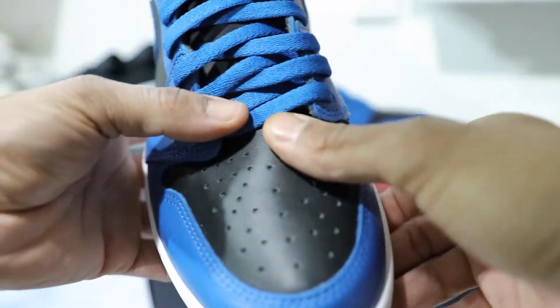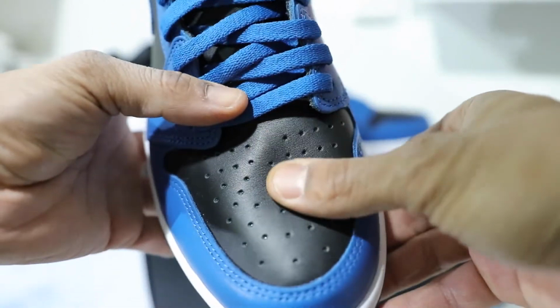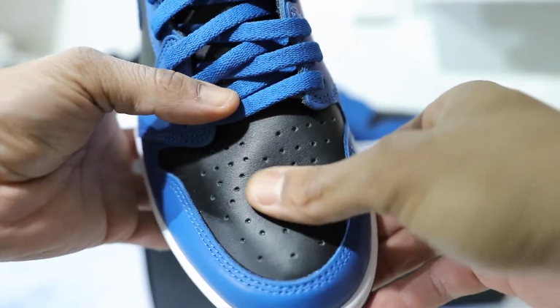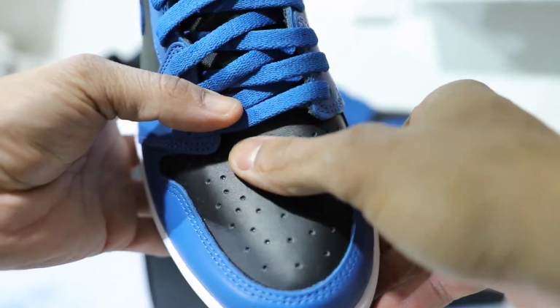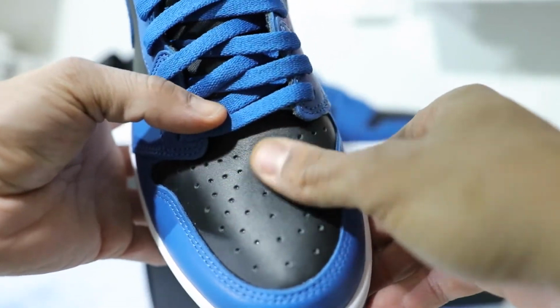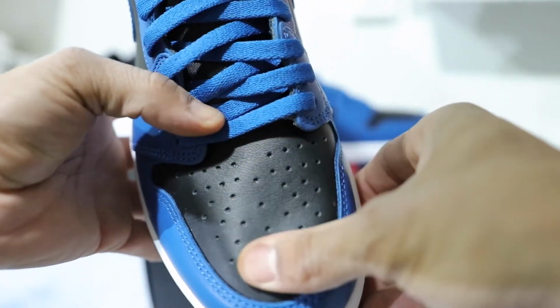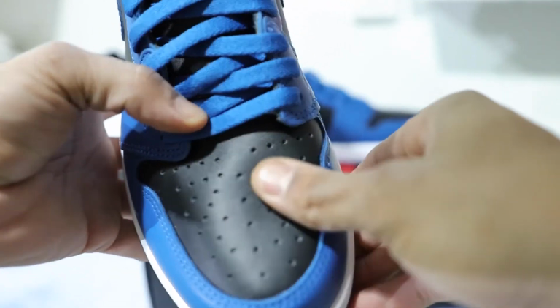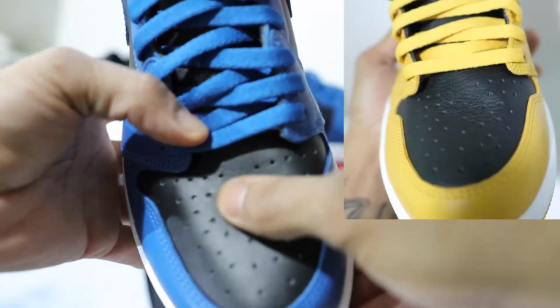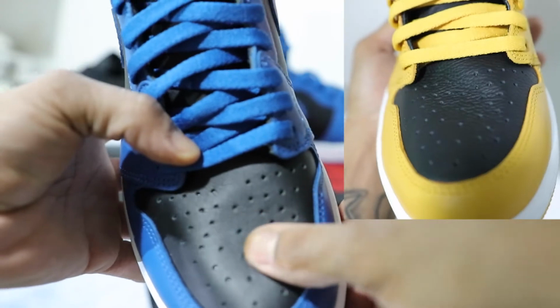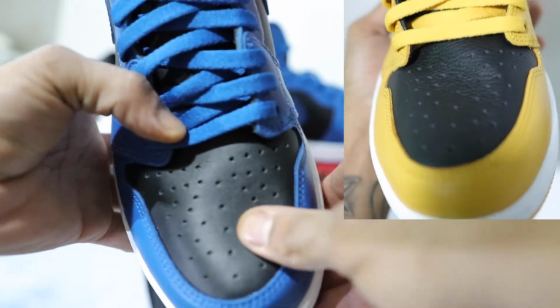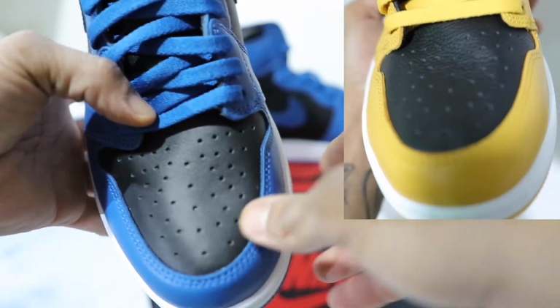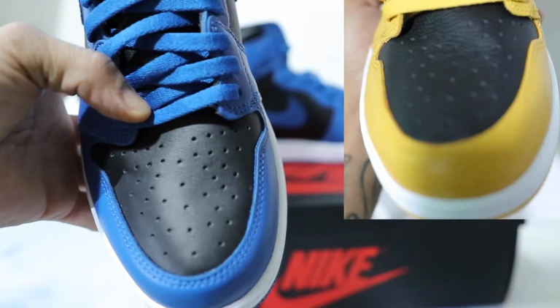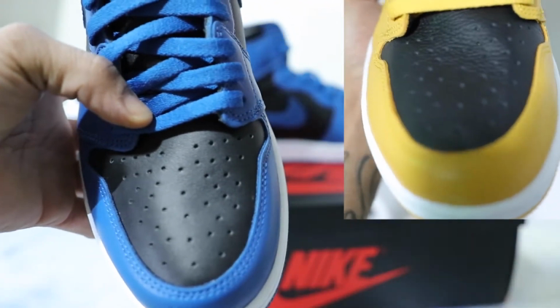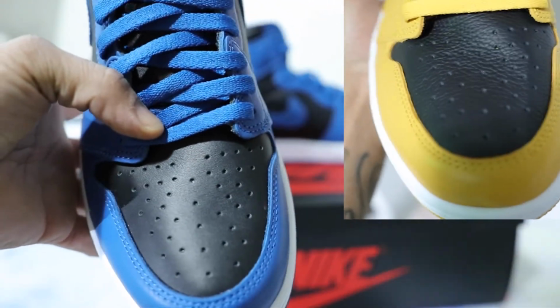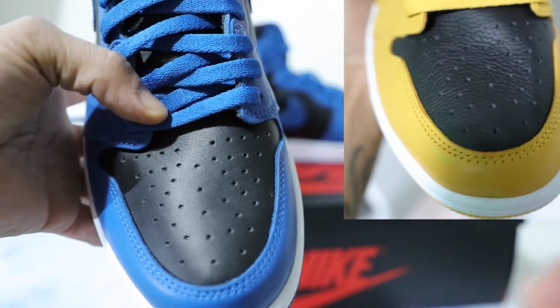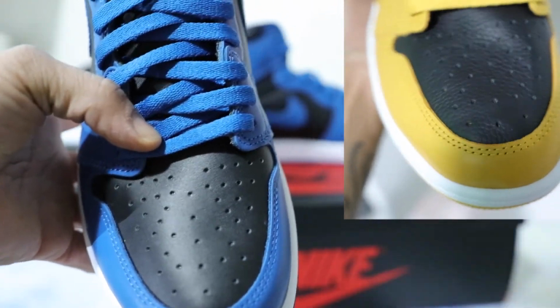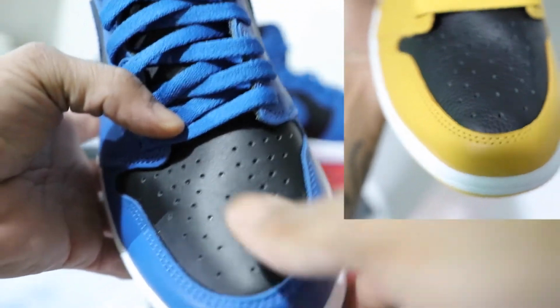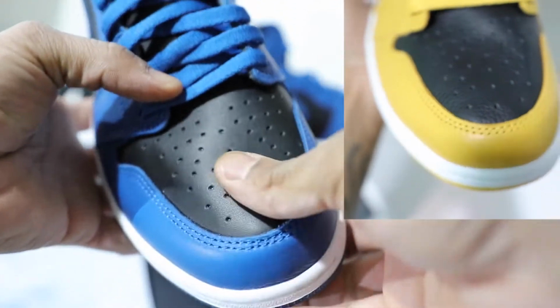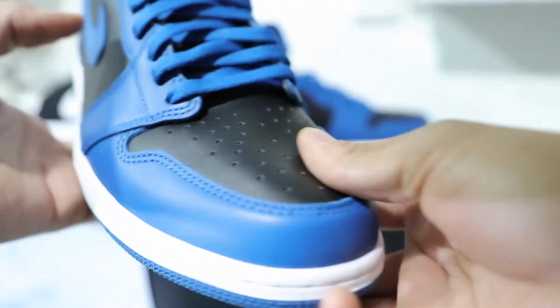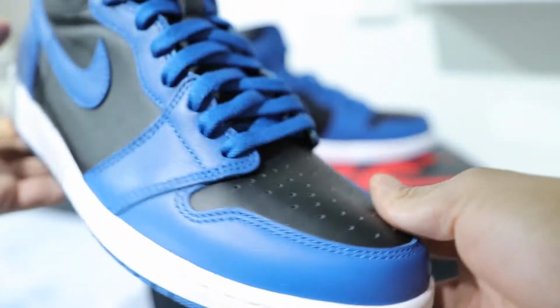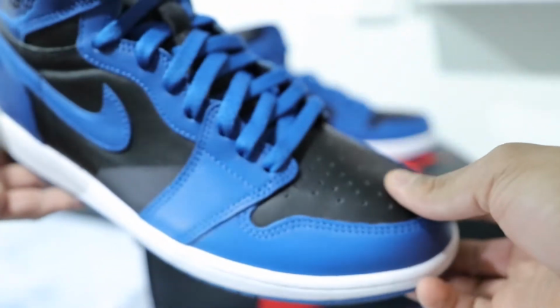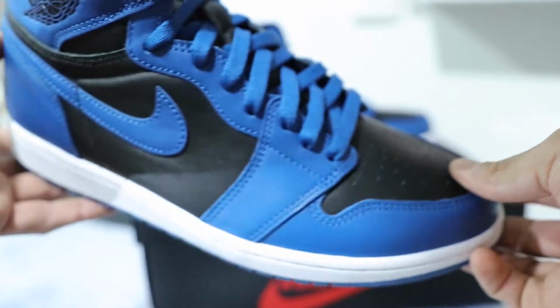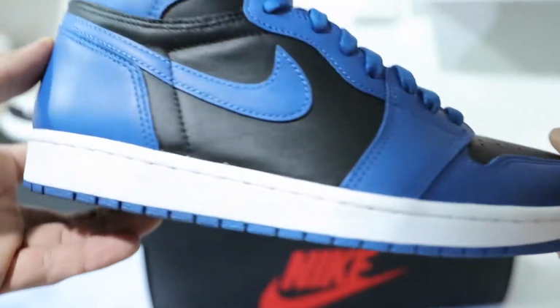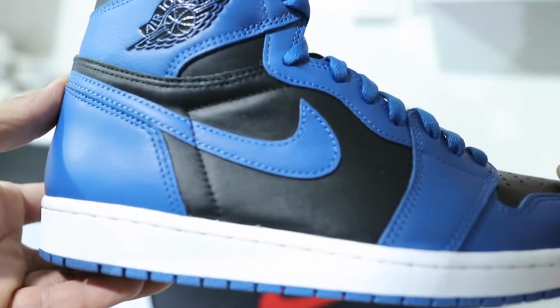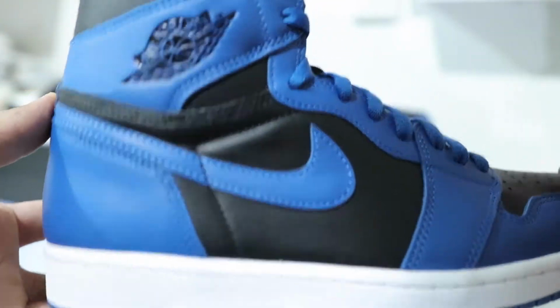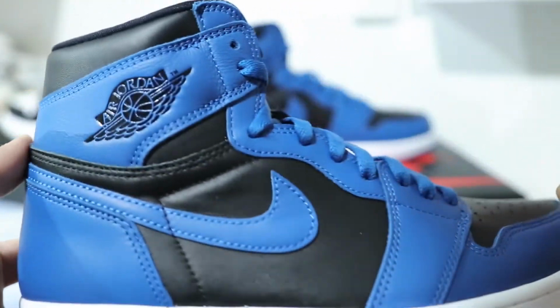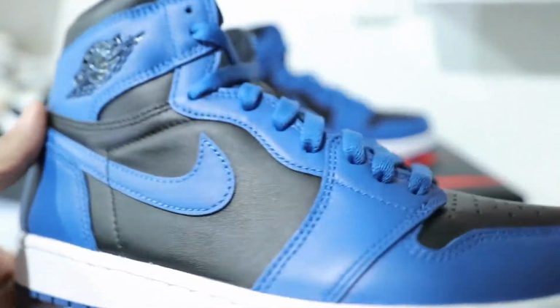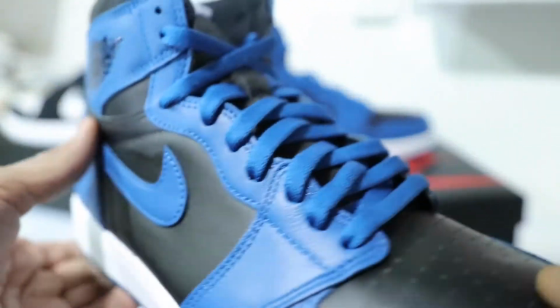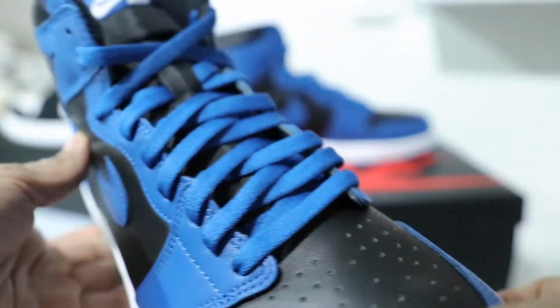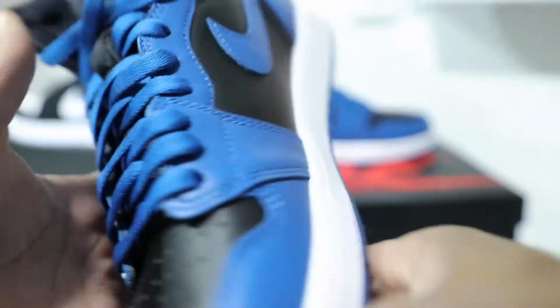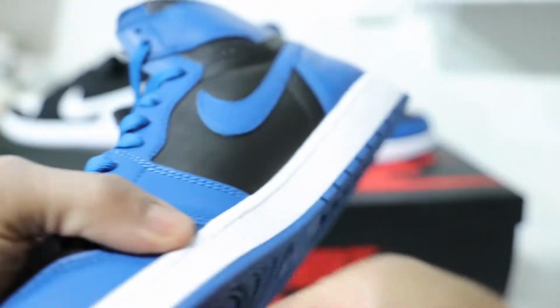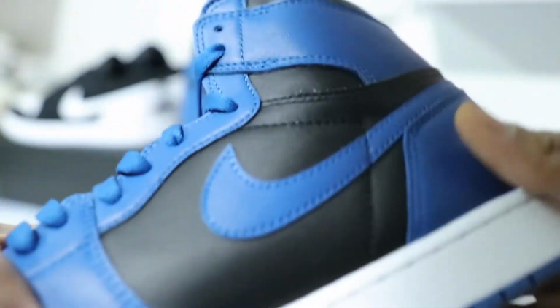The leather on the toe is a little bit different than the Pollen ones. Make sure you guys check out my video on the Pollen ones where I did do a look at those, so you can refer to that video and refer back to this one.